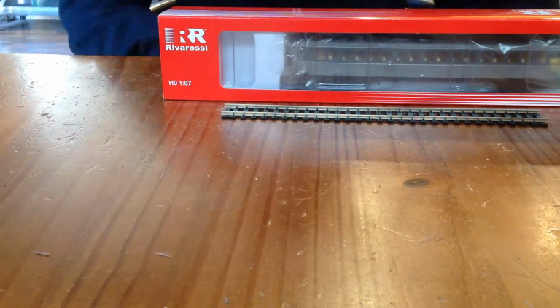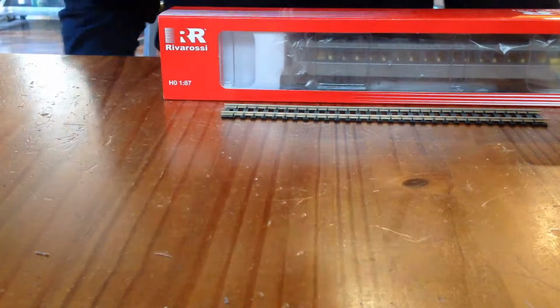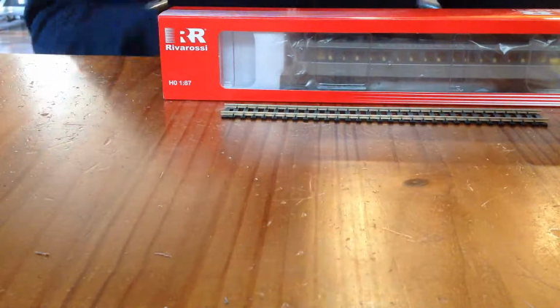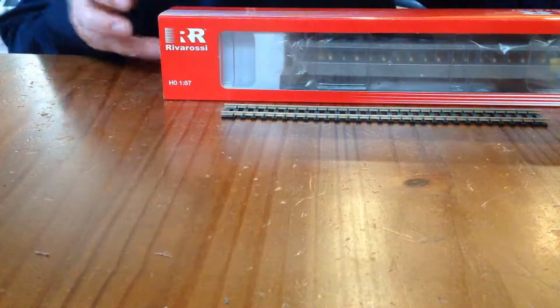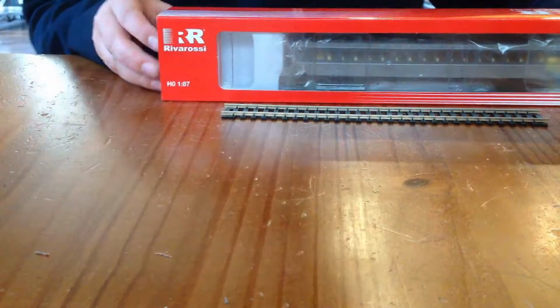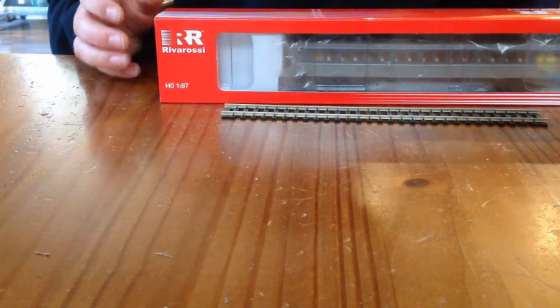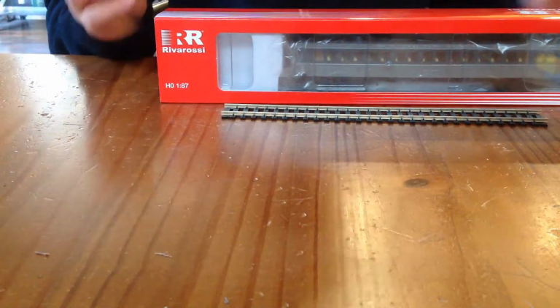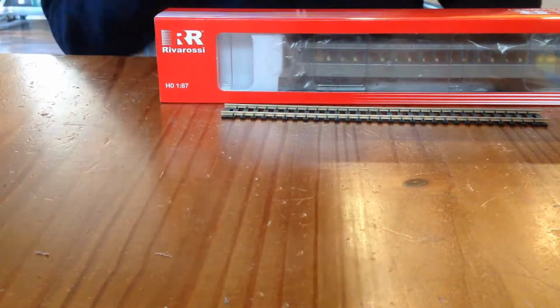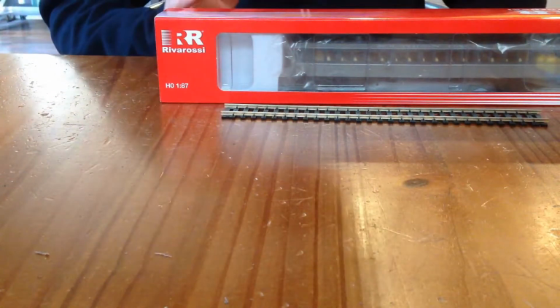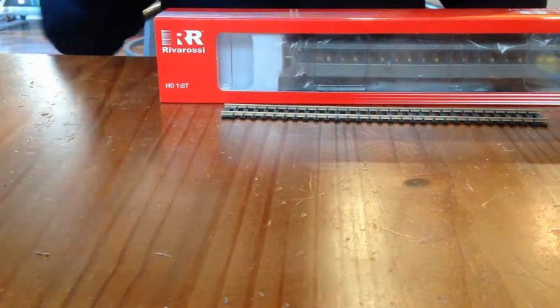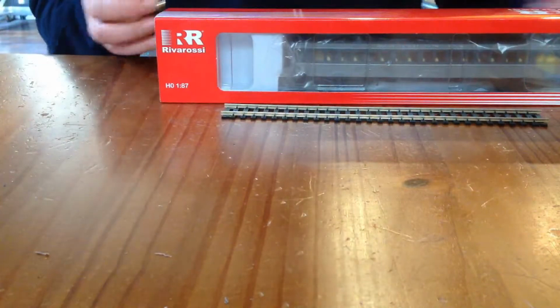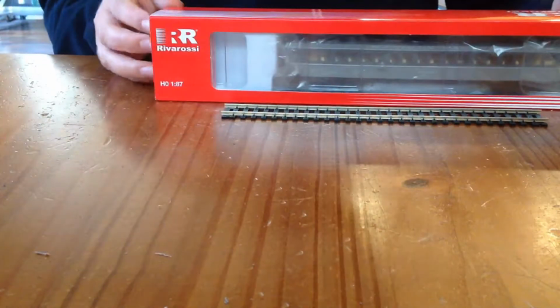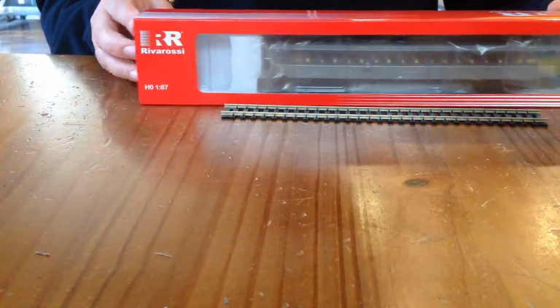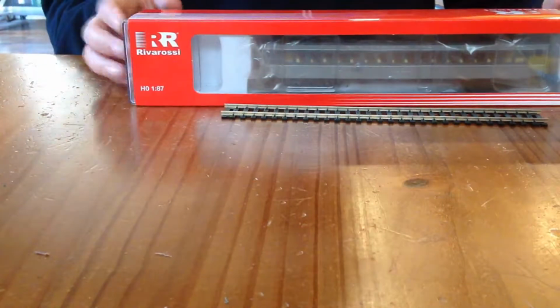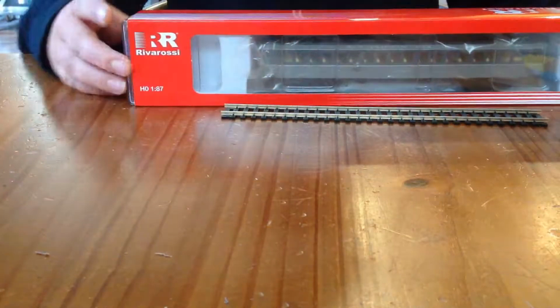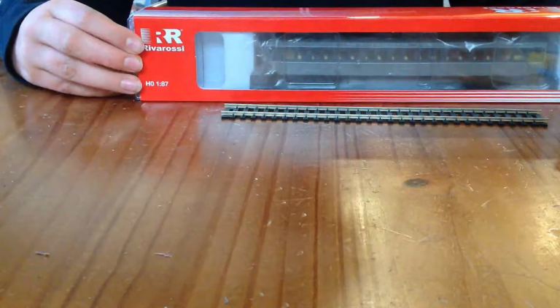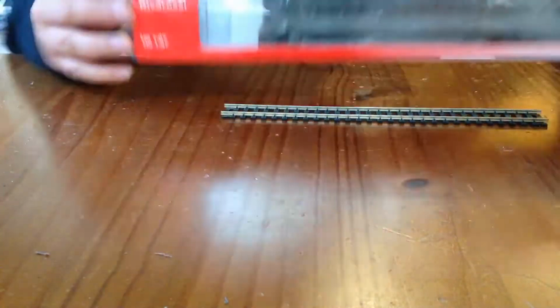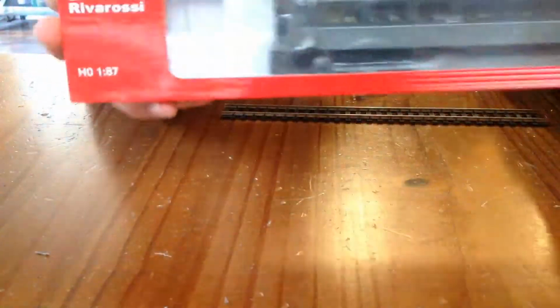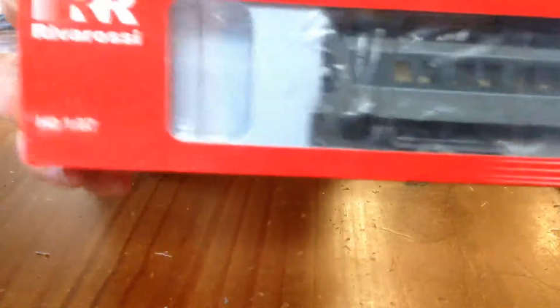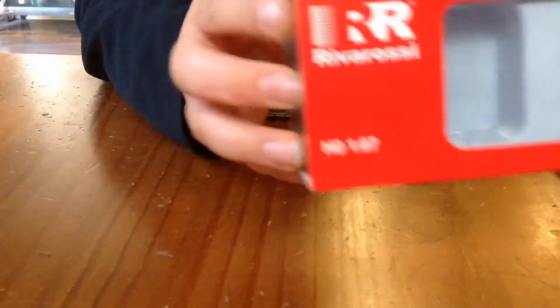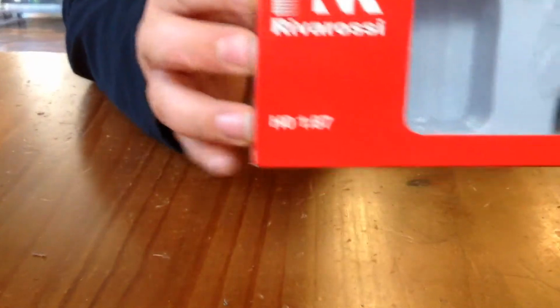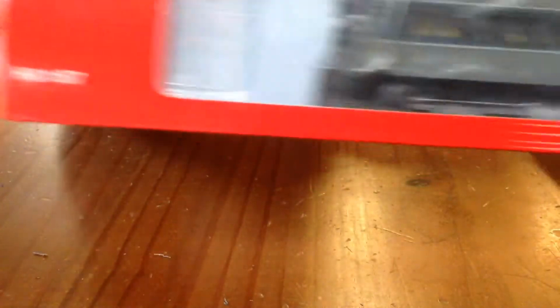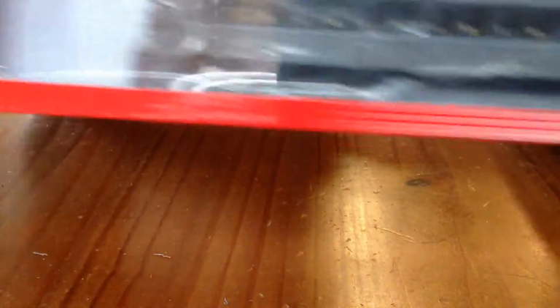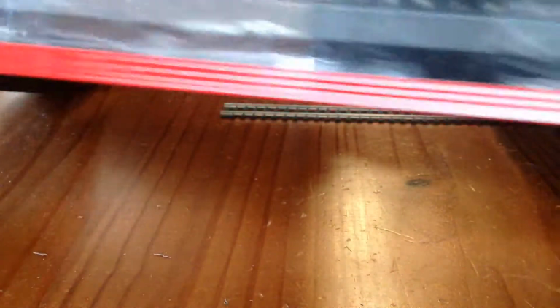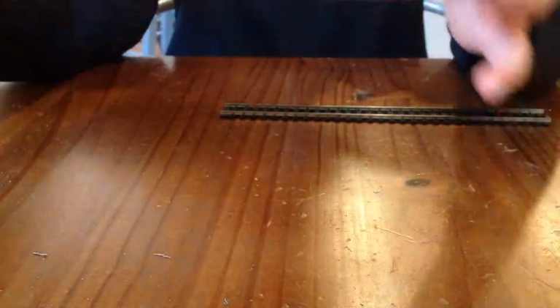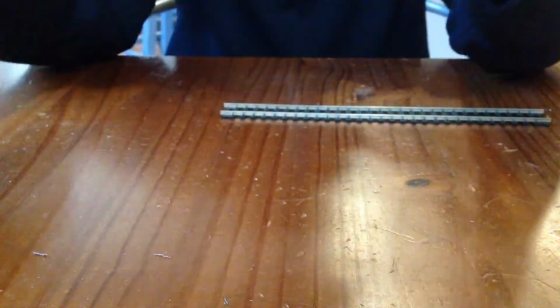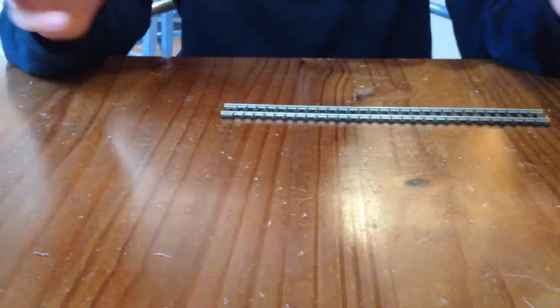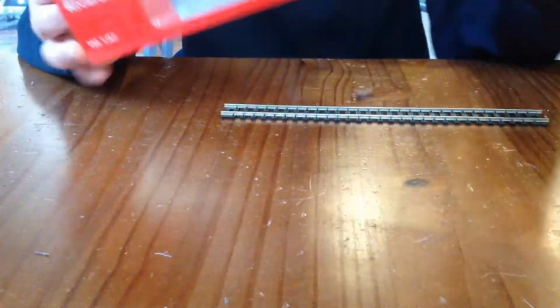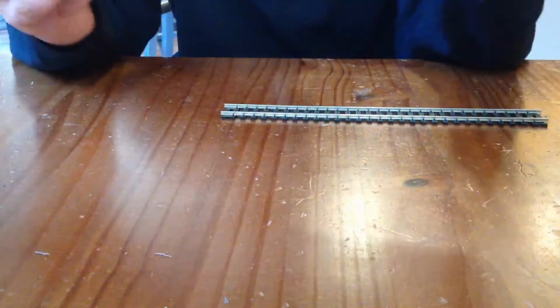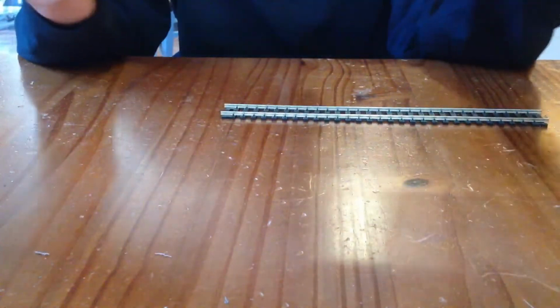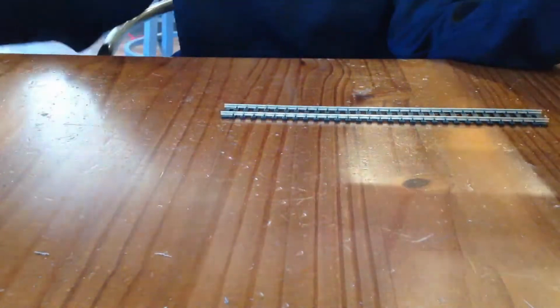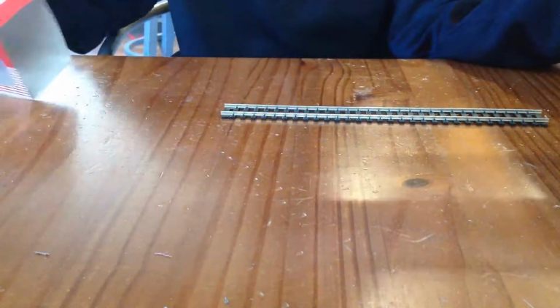So today guys, we are going to be reviewing the River Ossia — I don't know if I'm pronouncing it correctly — passenger car. It has great detail and it's HO scale.